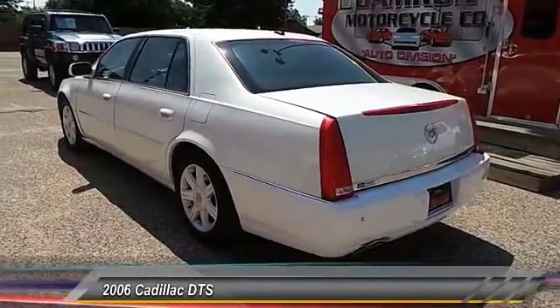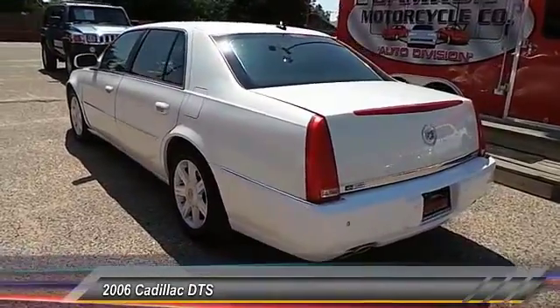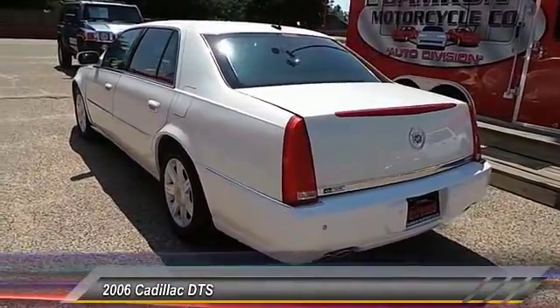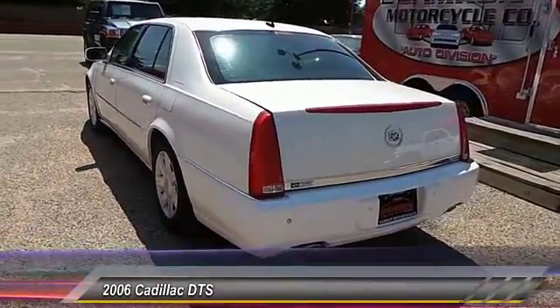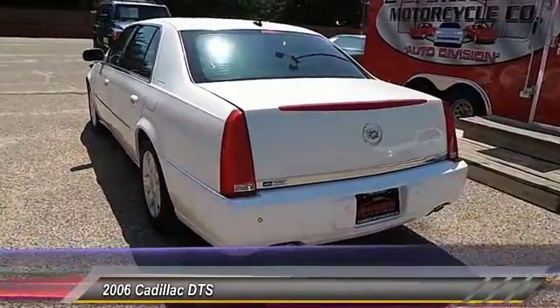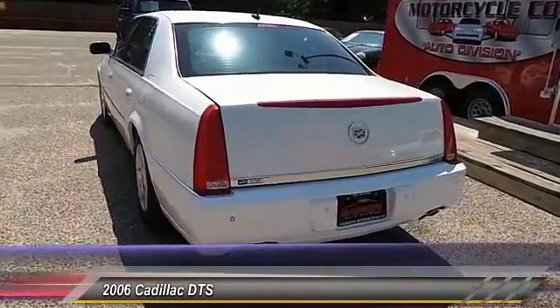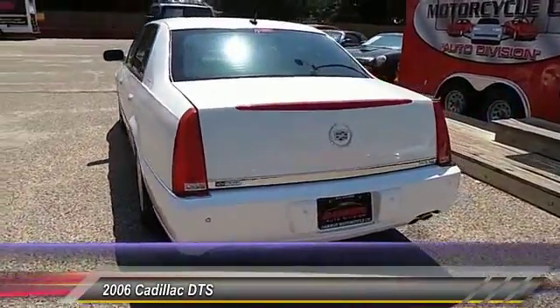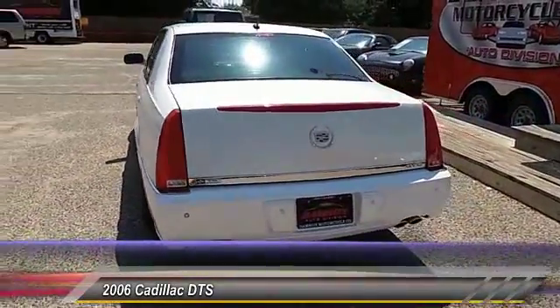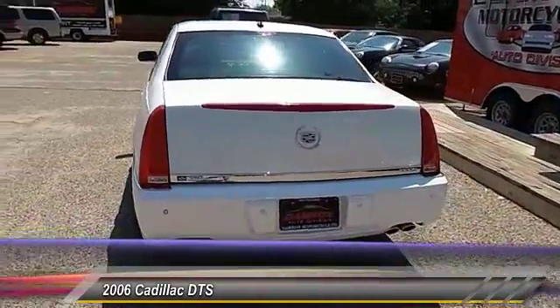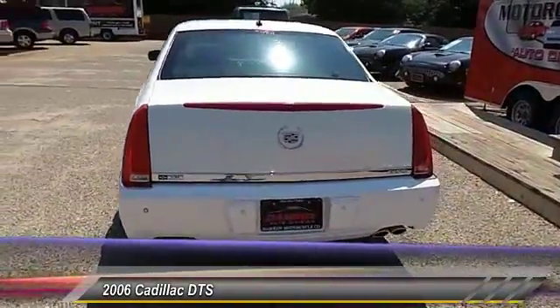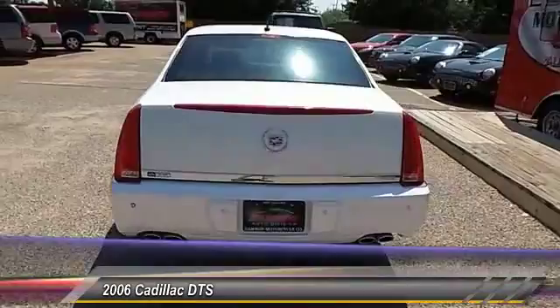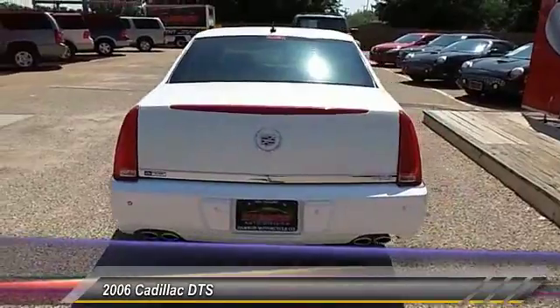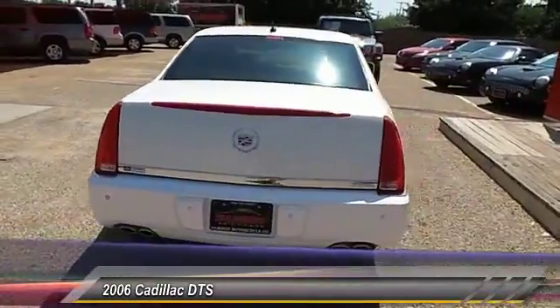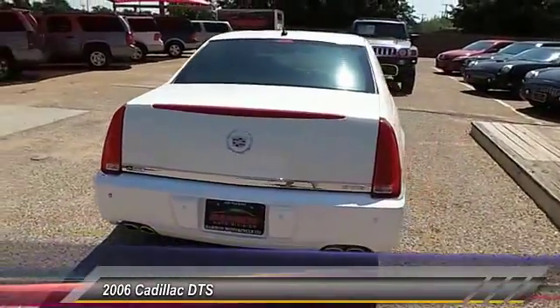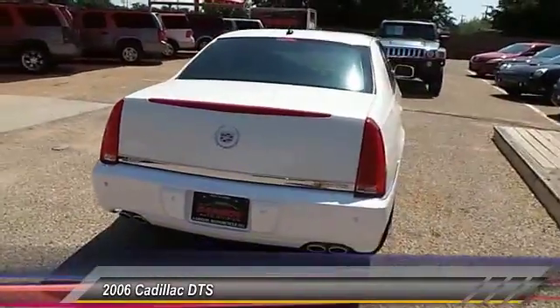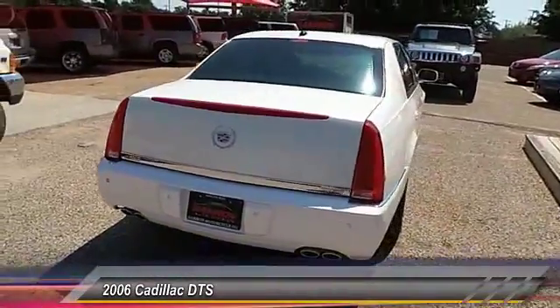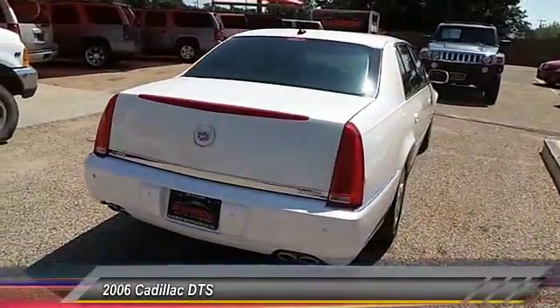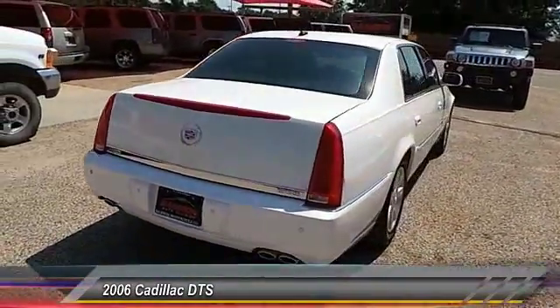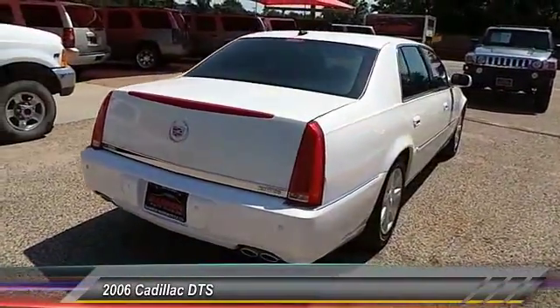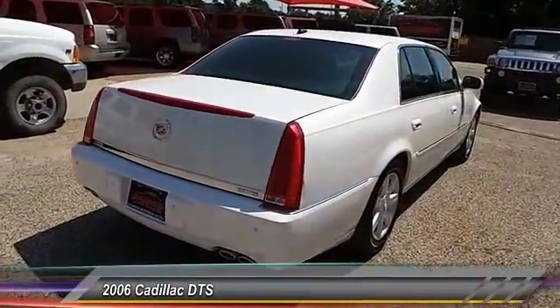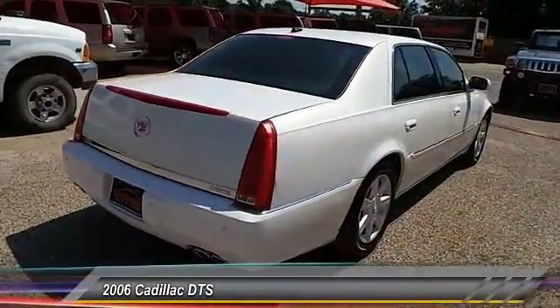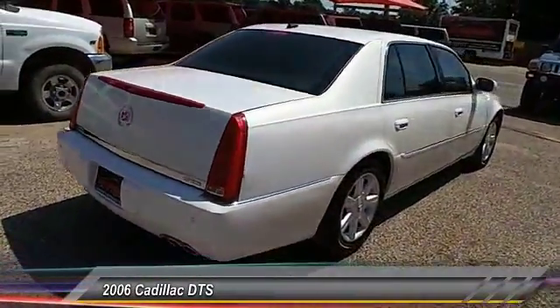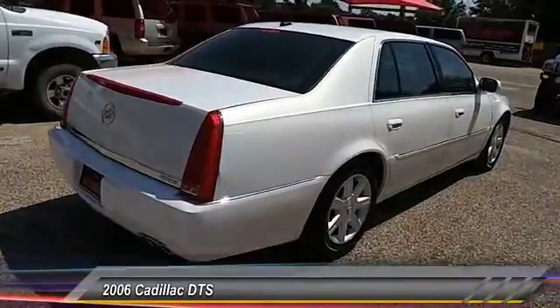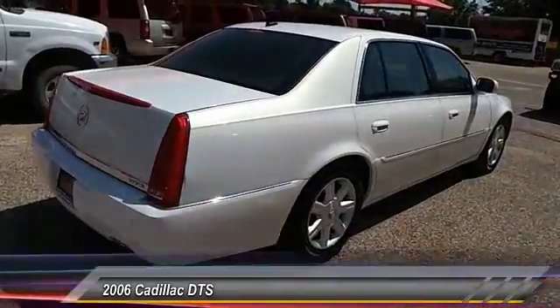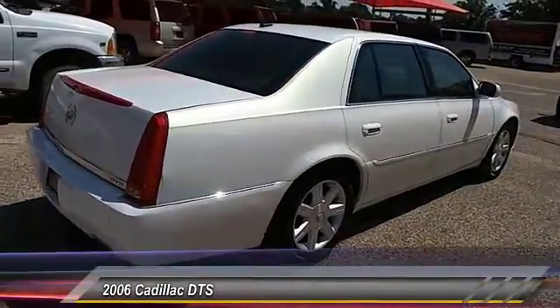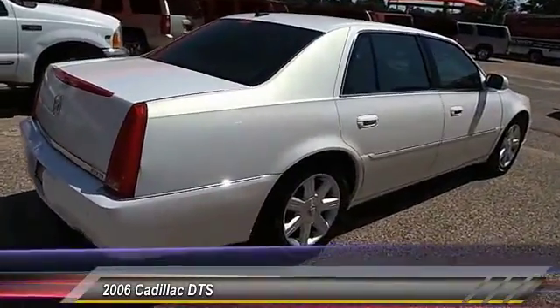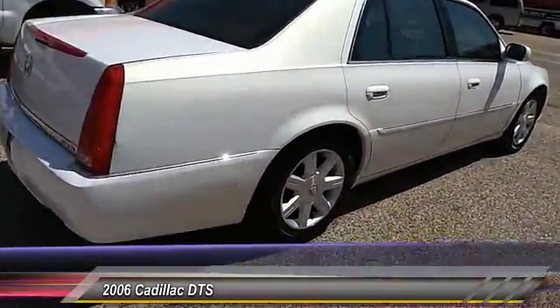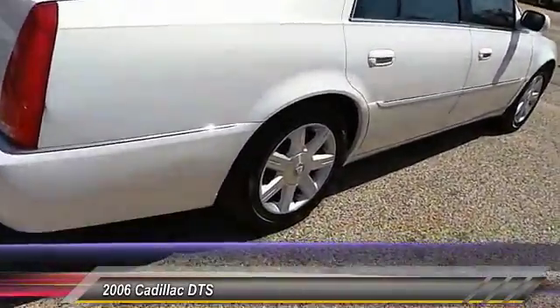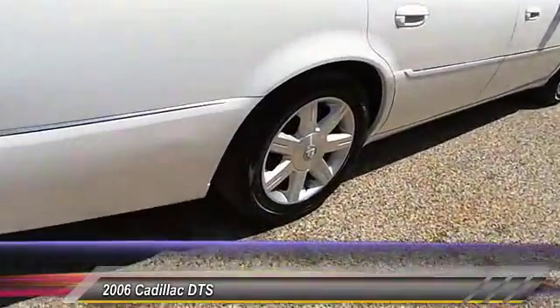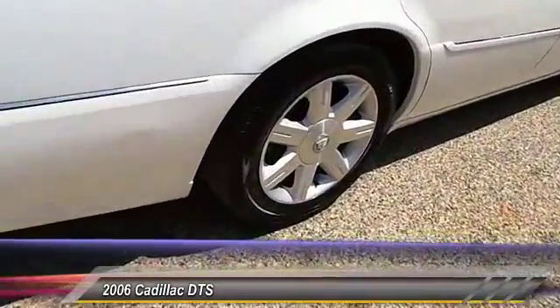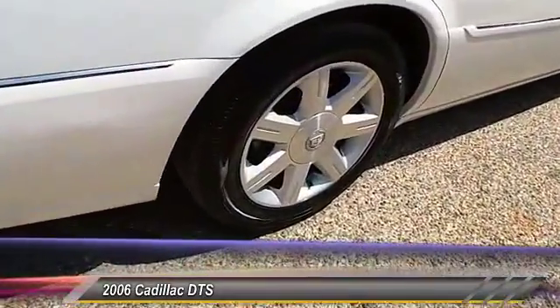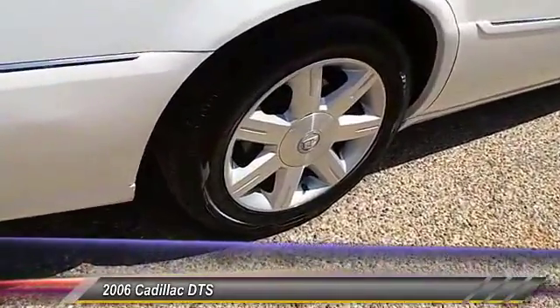Keyless entry, traction control, climate control, power windows, fog lamps, MP3 capability, OnStar one-year safe and sound service, dual-zone climate control, tilt steering wheel, power driver mirror.